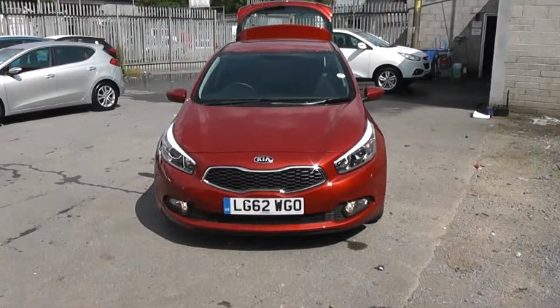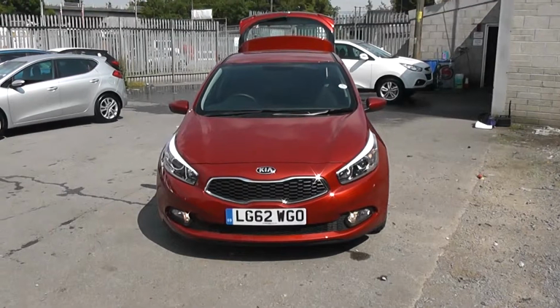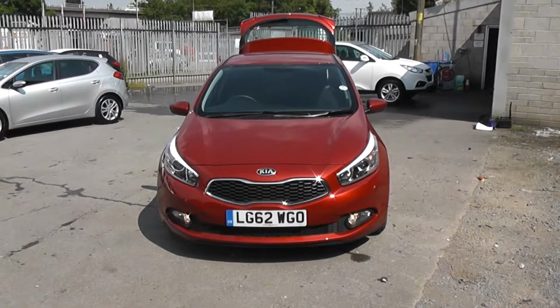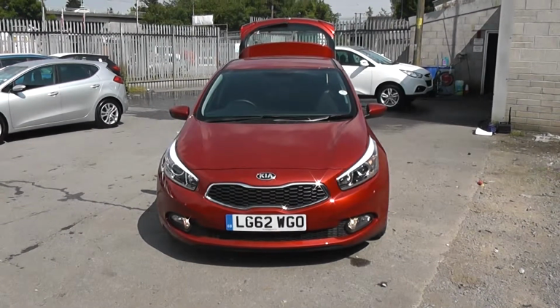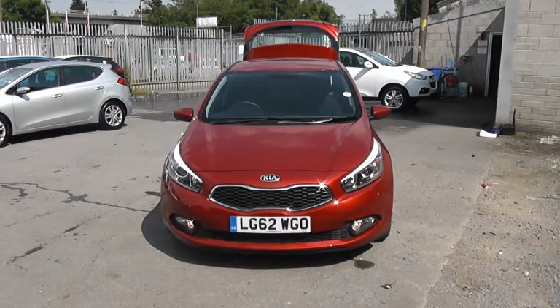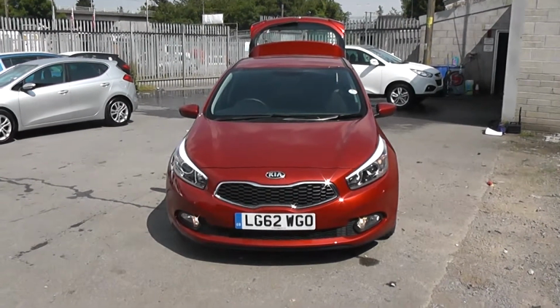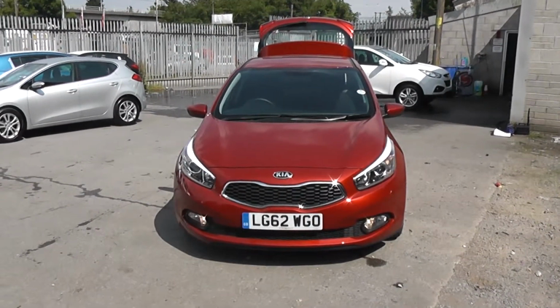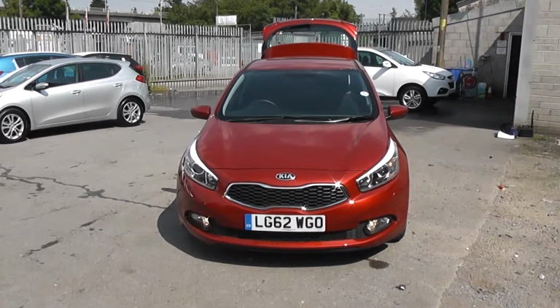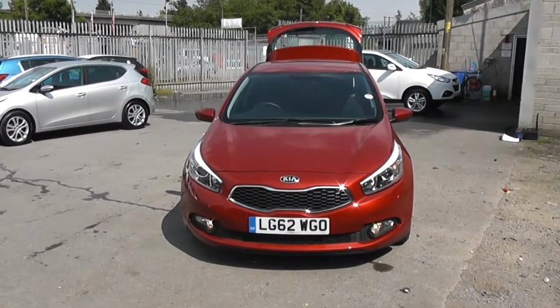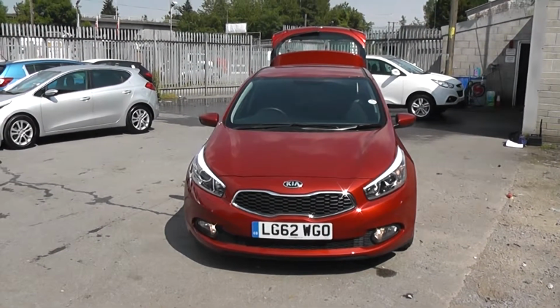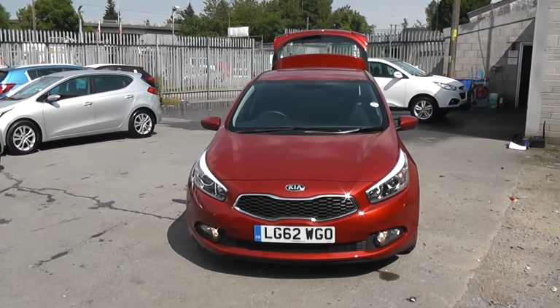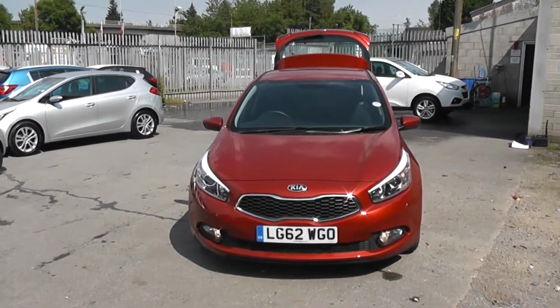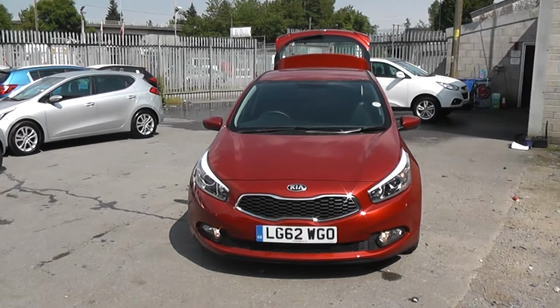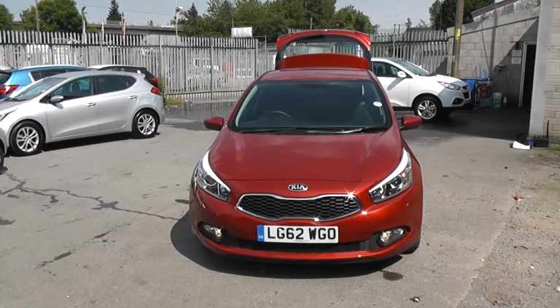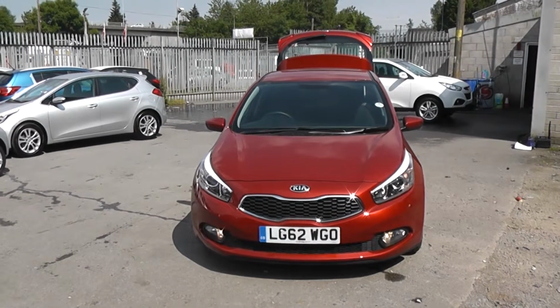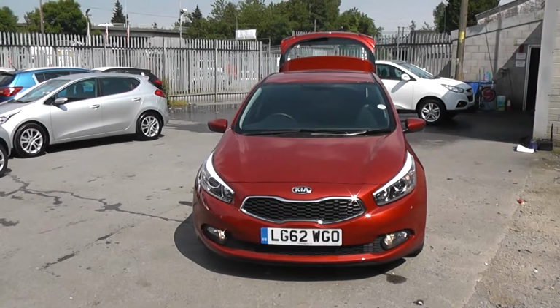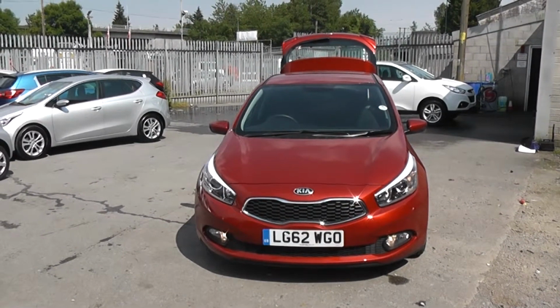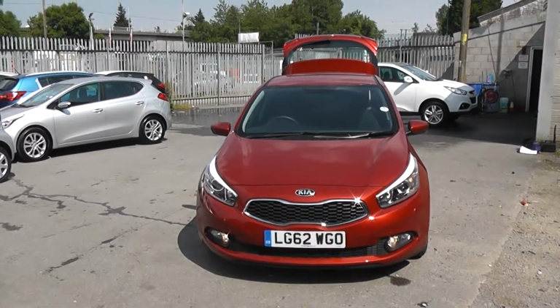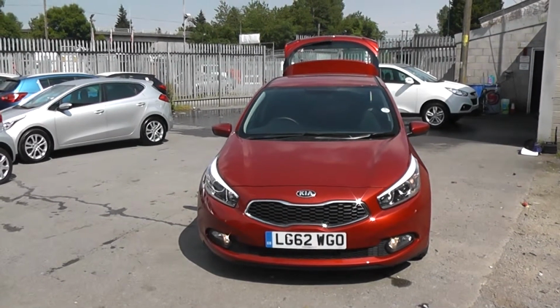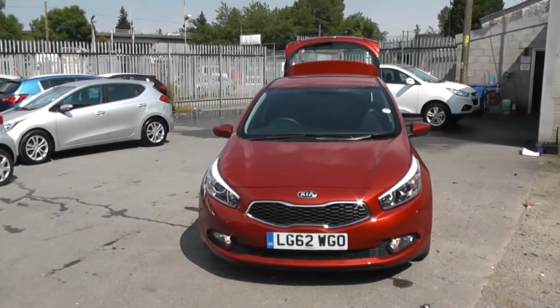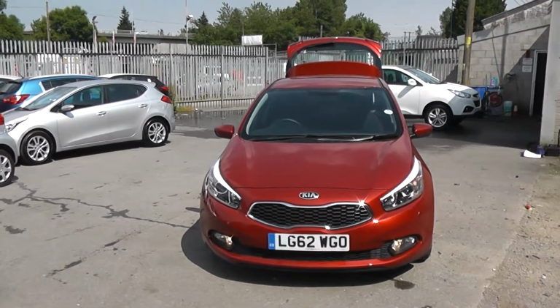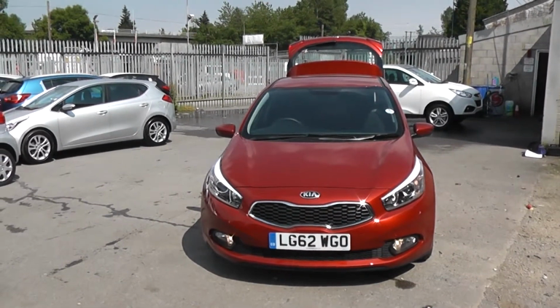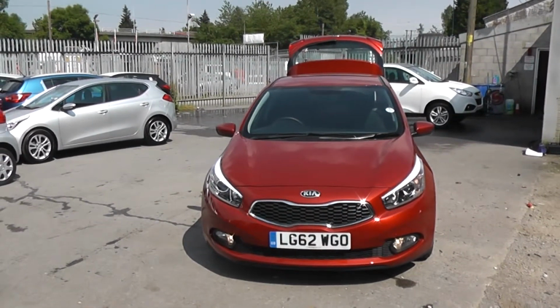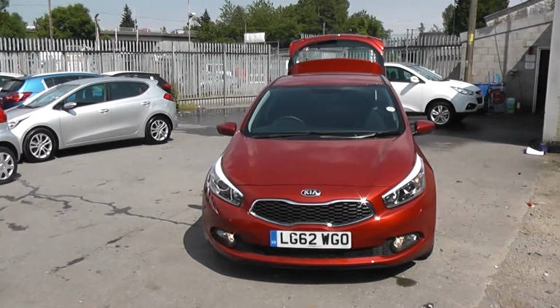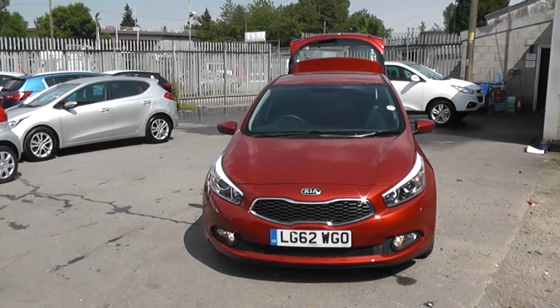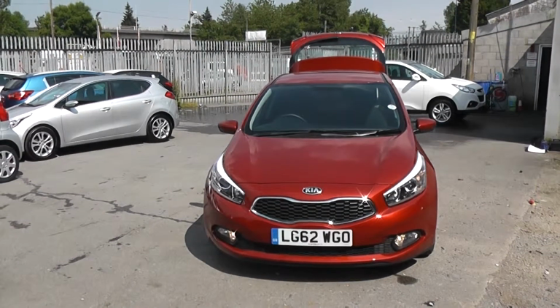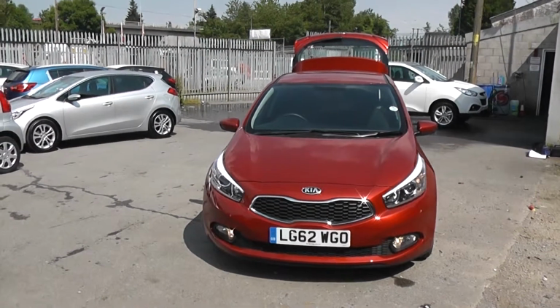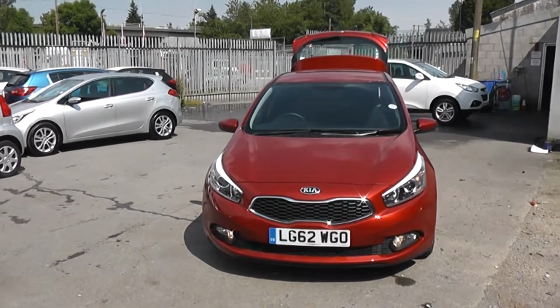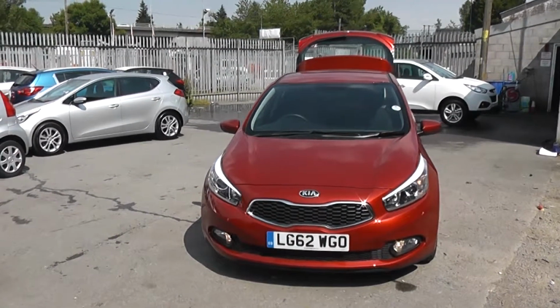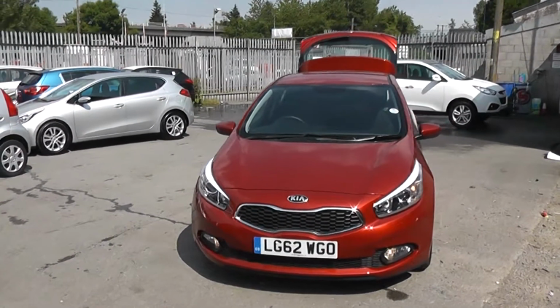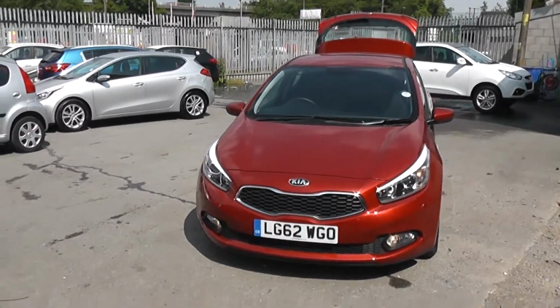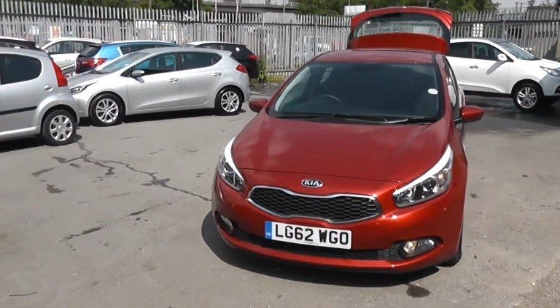Welcome to Wessex Garages Cardiff. Here we have a Kia Ceed. This car is in red, registered on a 62 plate. It also features front fog lights. The bodywork is in excellent condition all around the car.